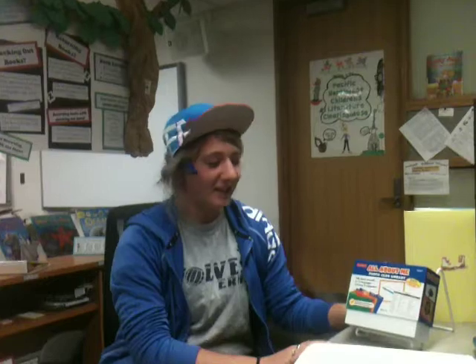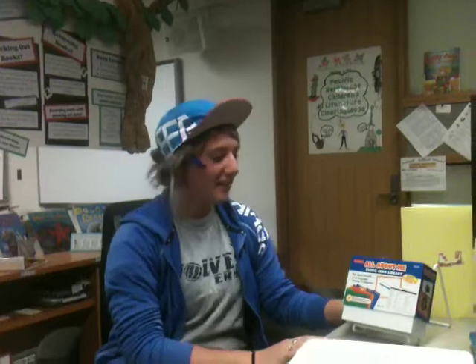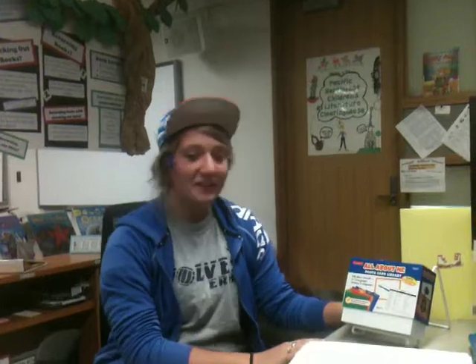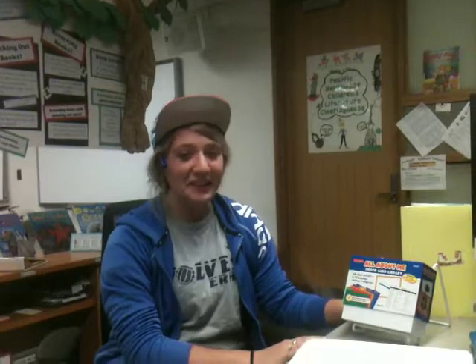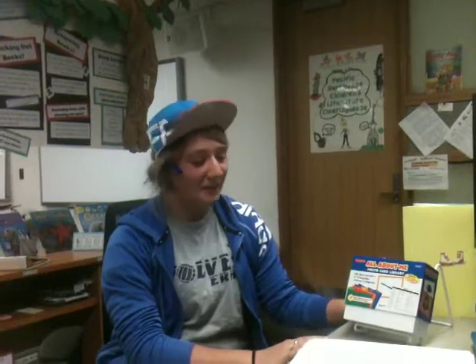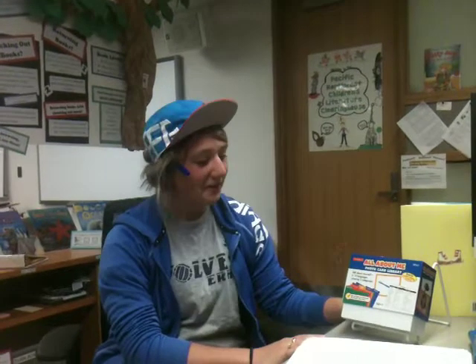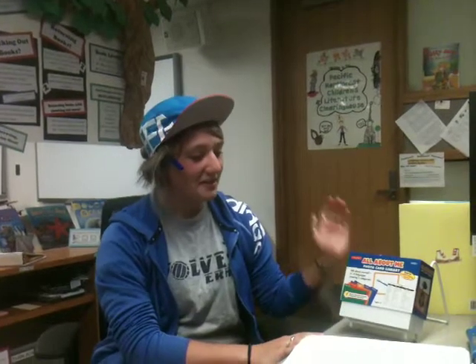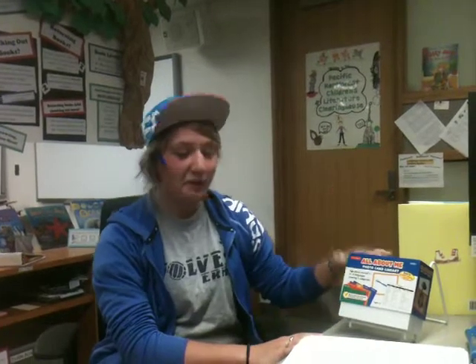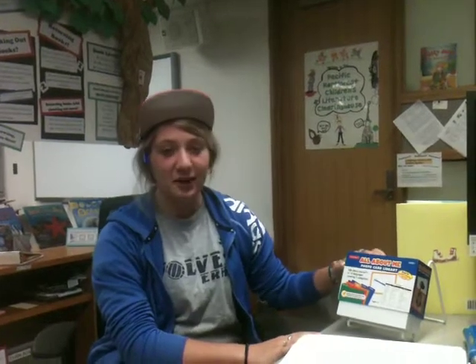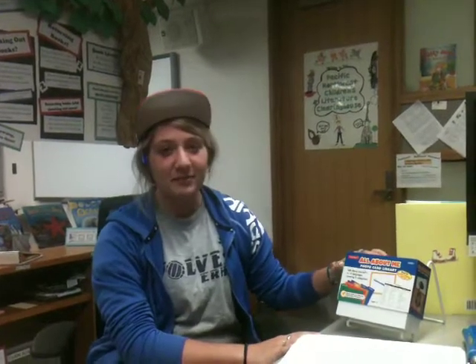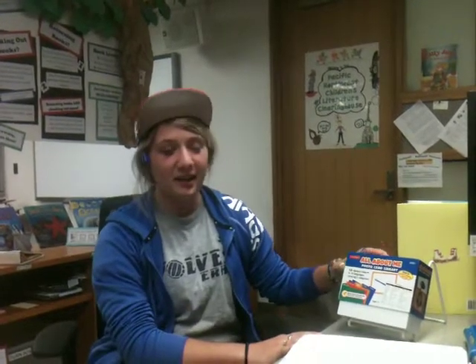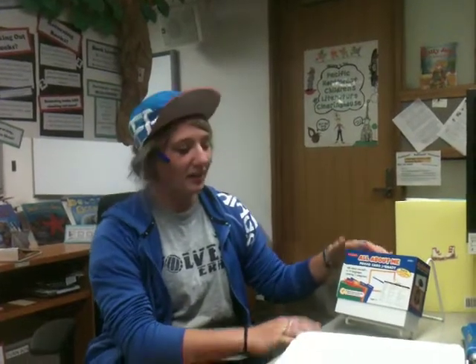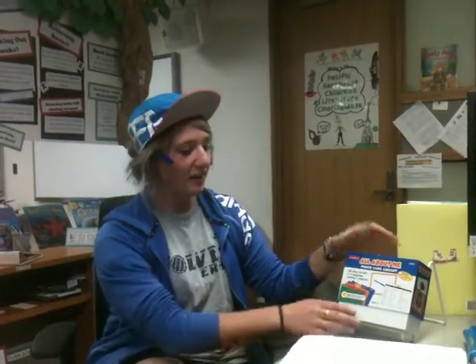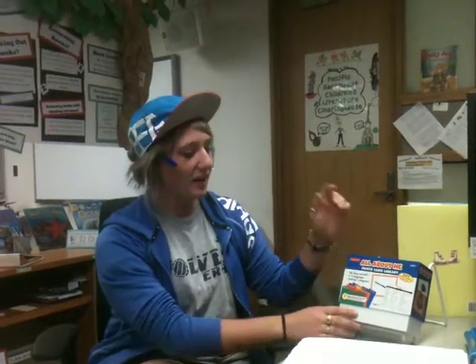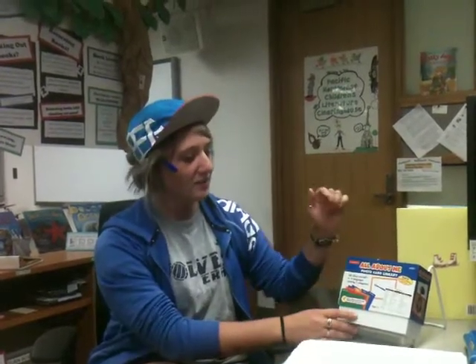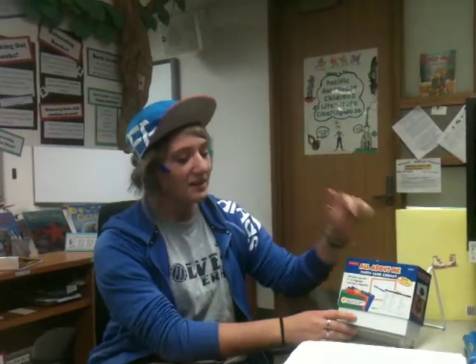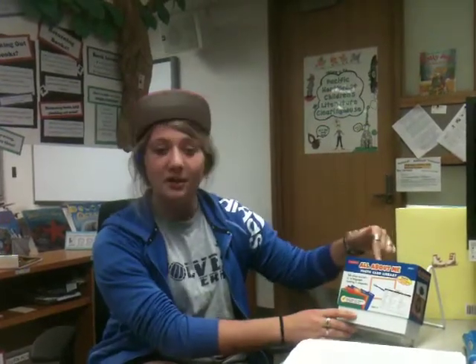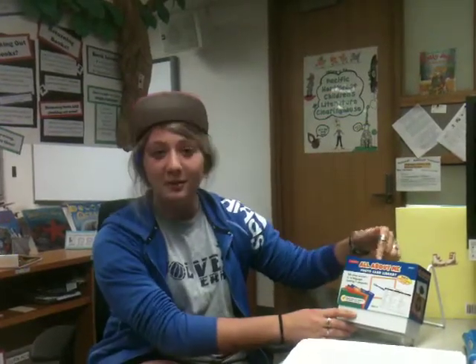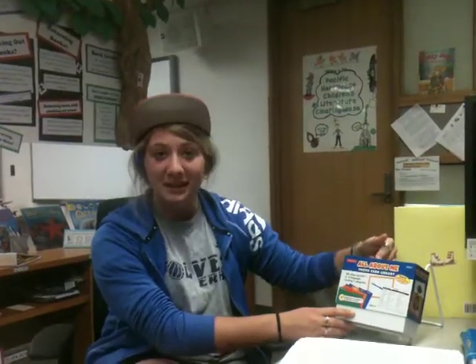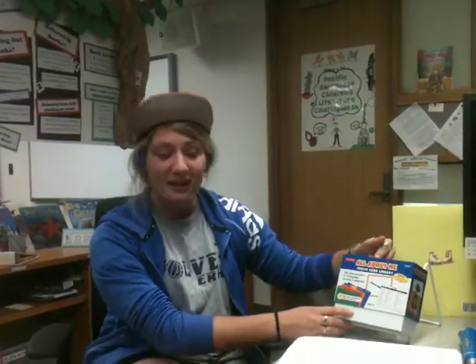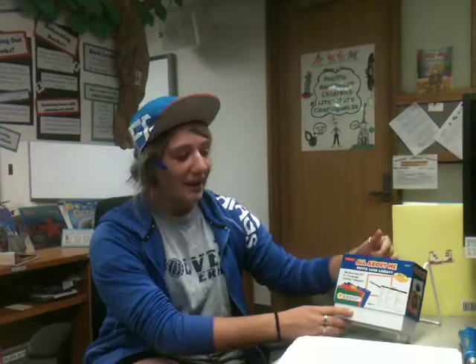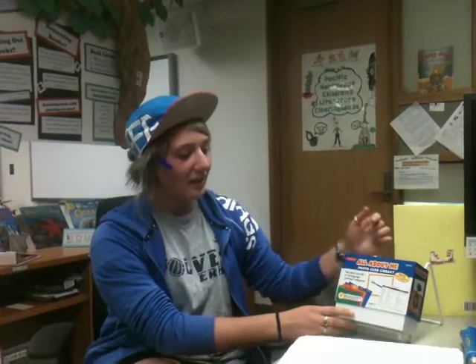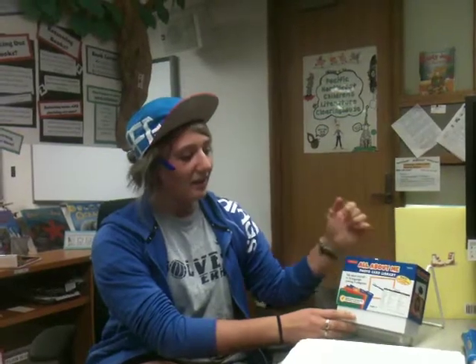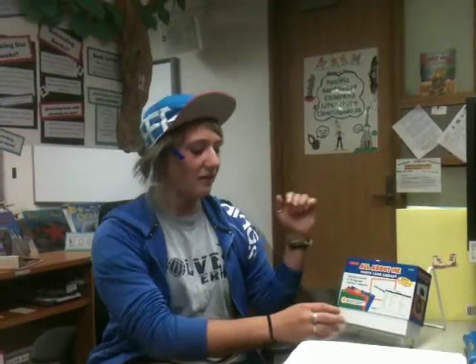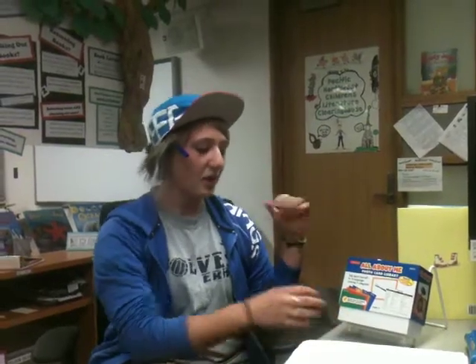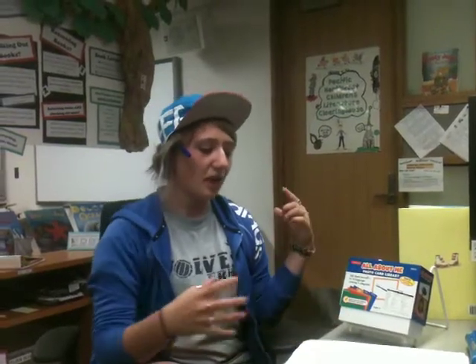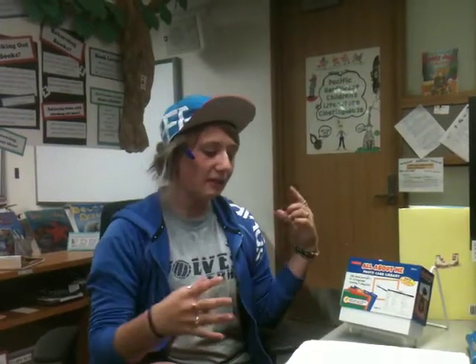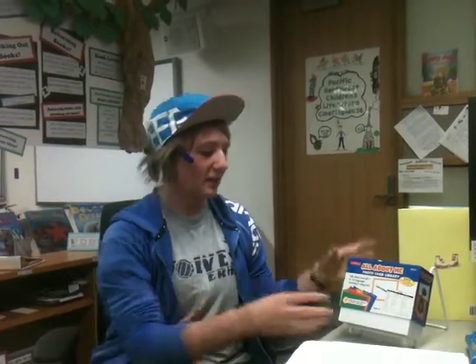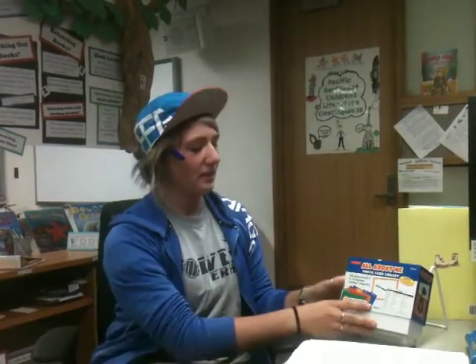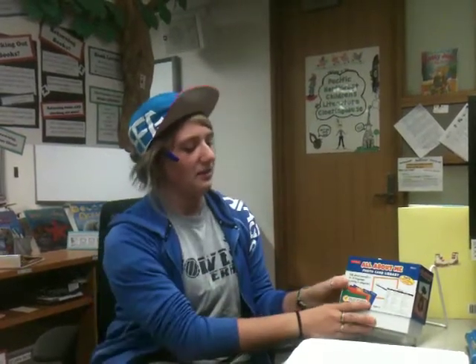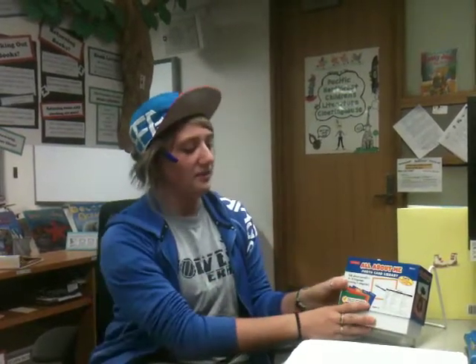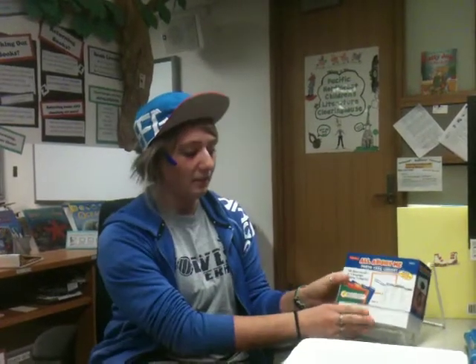Alright, so this is a photocard library. This one is all about me. And for our topic, it is family.